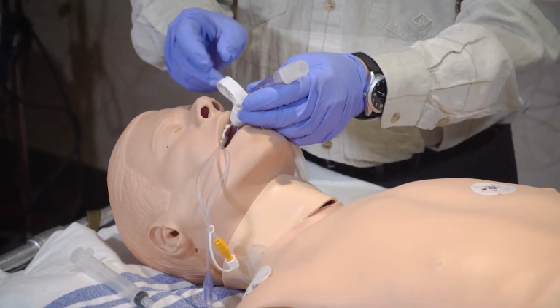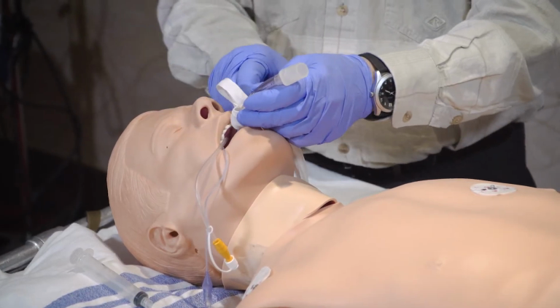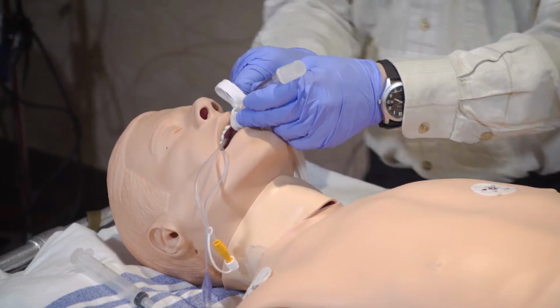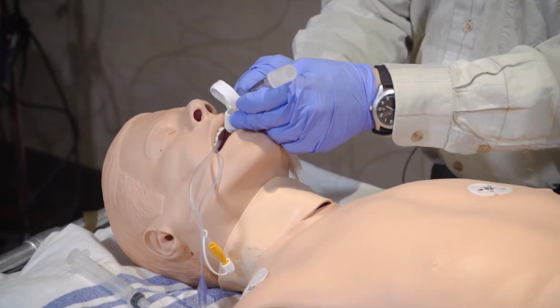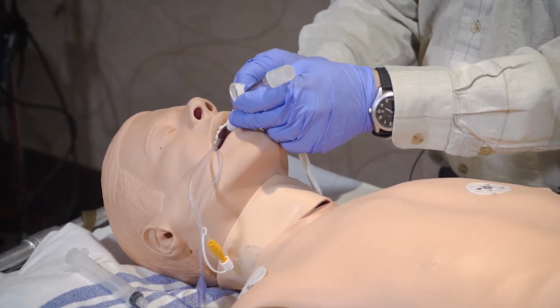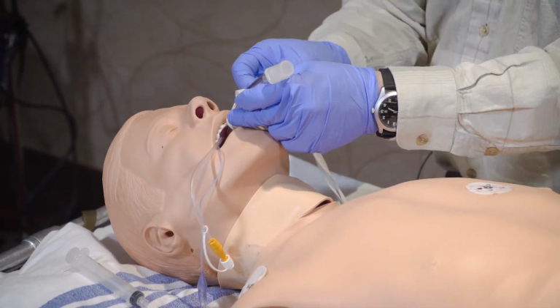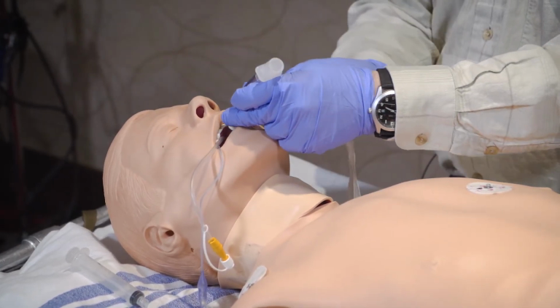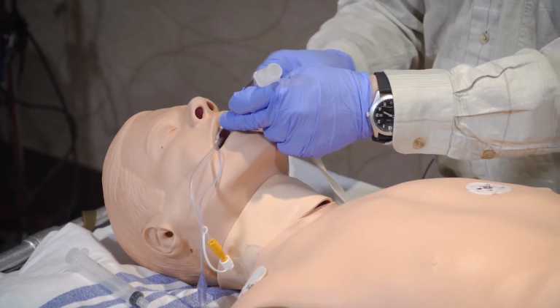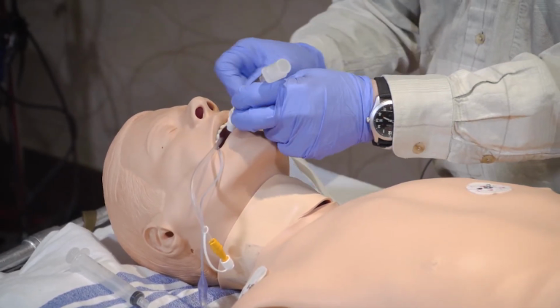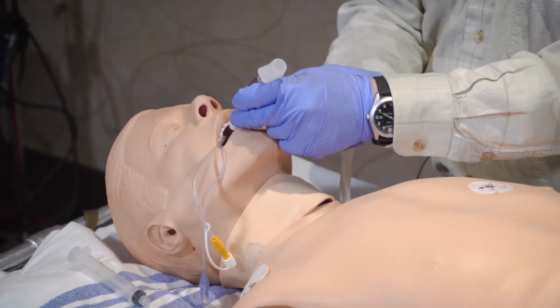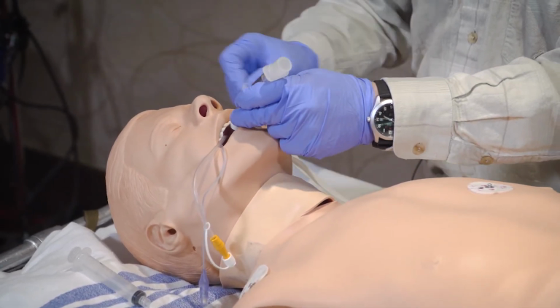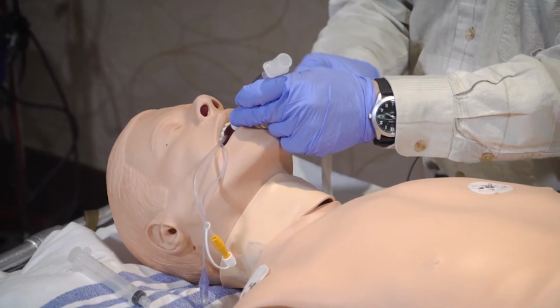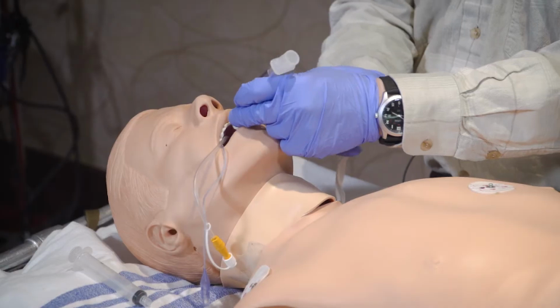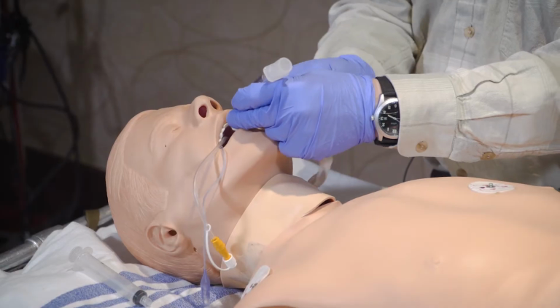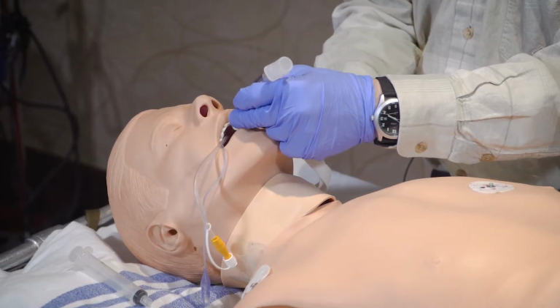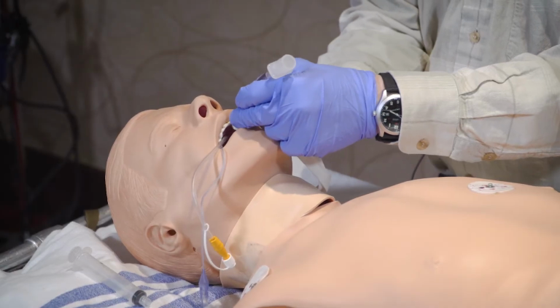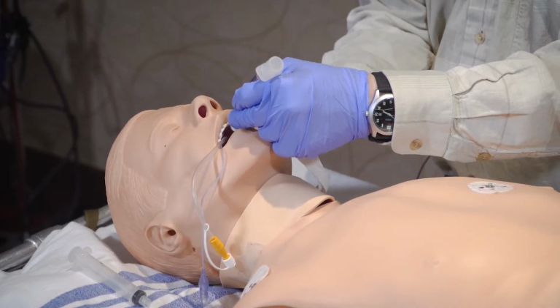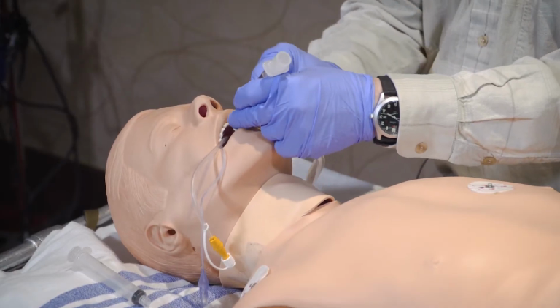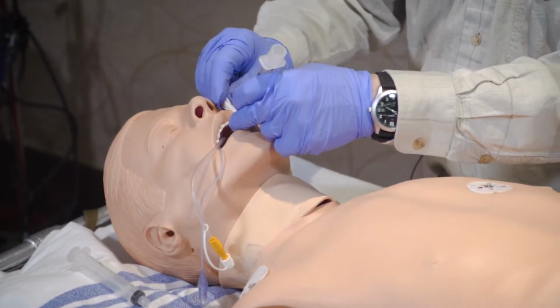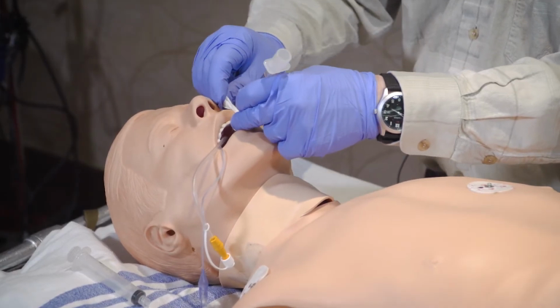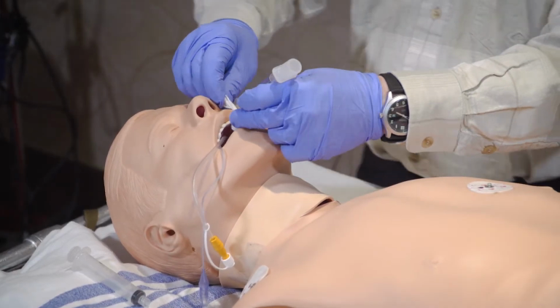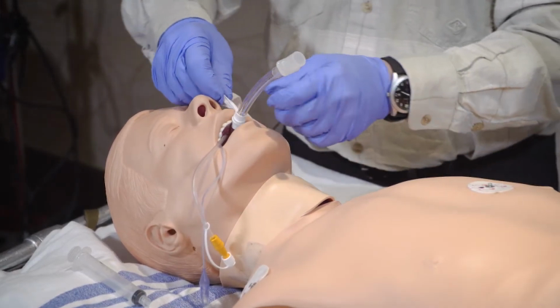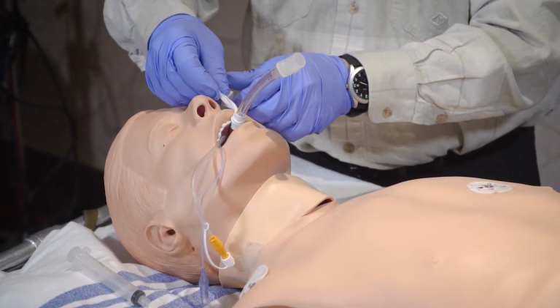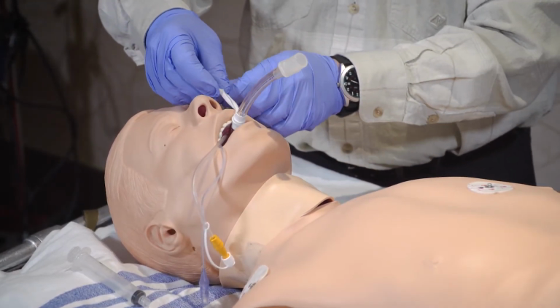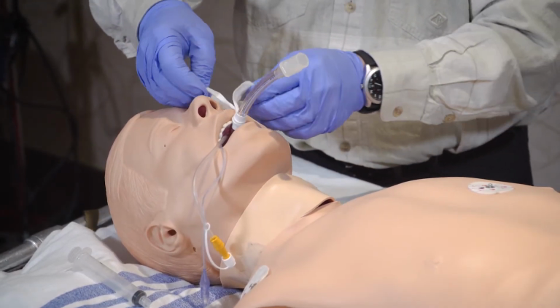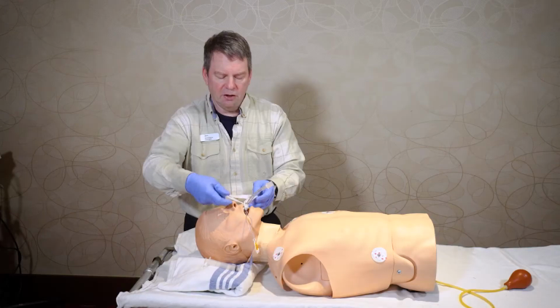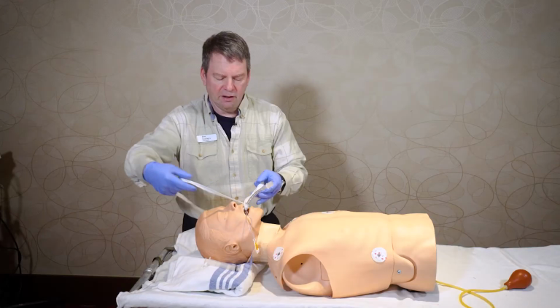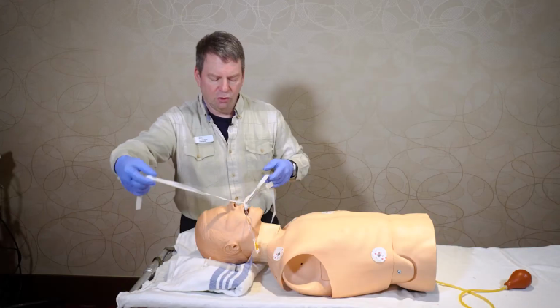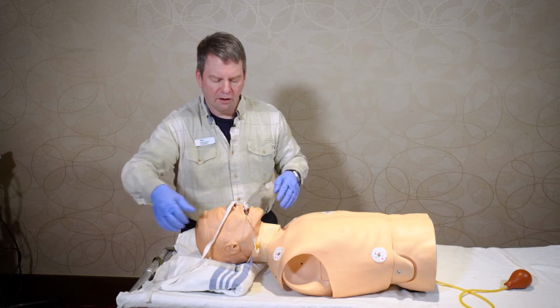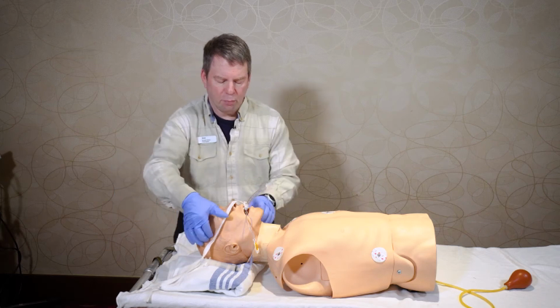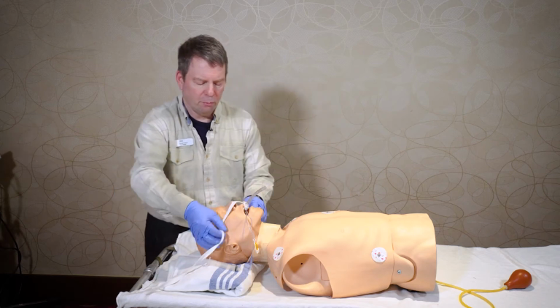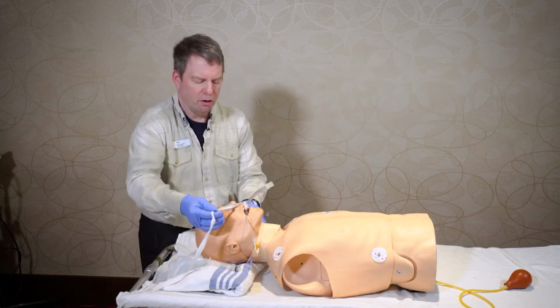Then take the two ends and just tighten up the loop so that the fold of the twill tie is on the top, and then you're going to take the two ends and pull them apart.